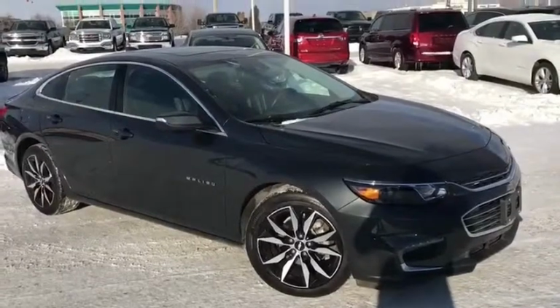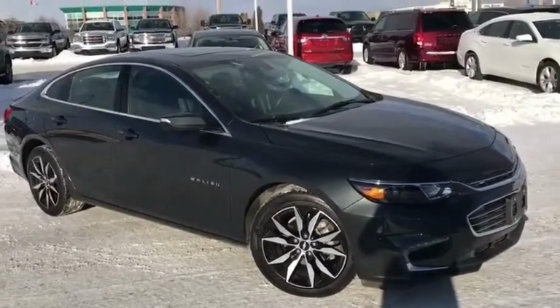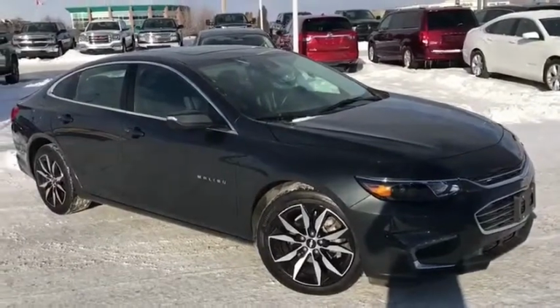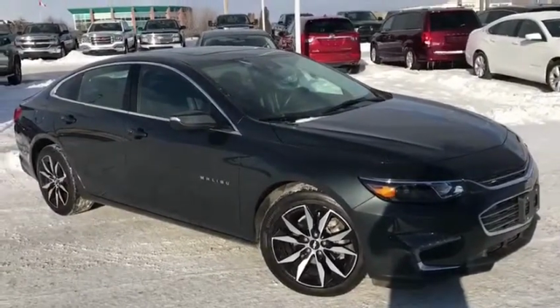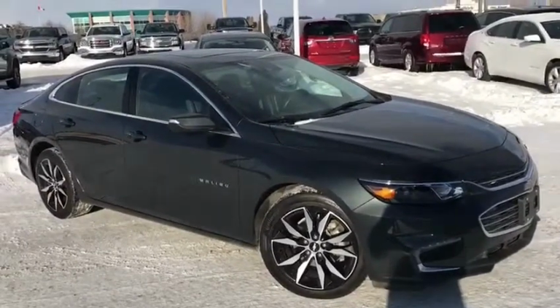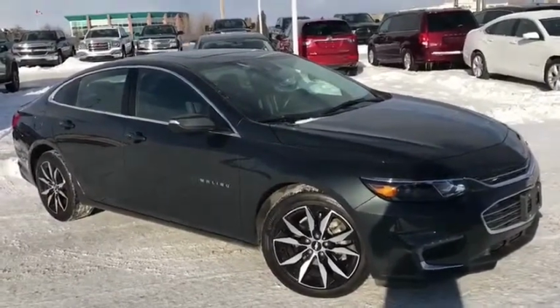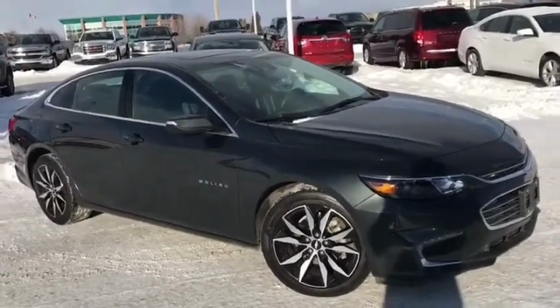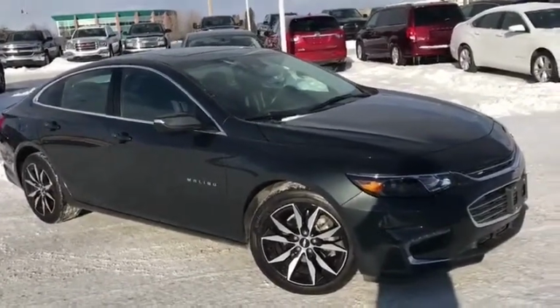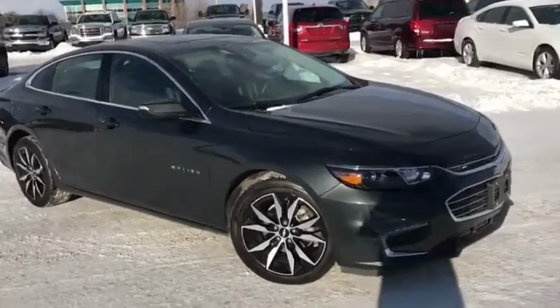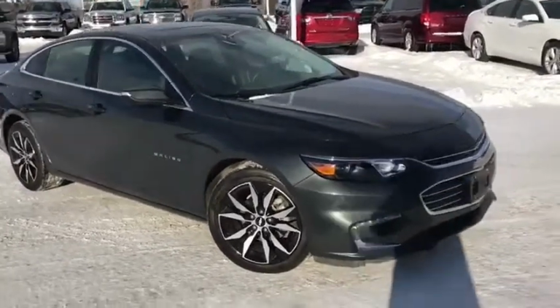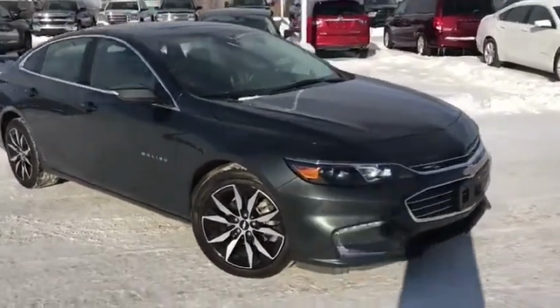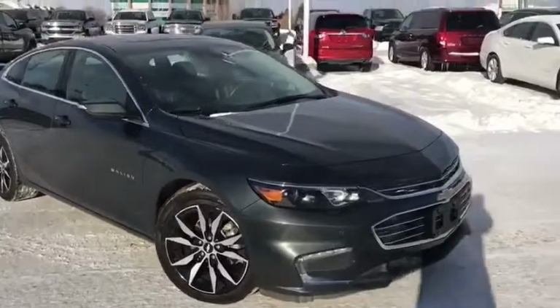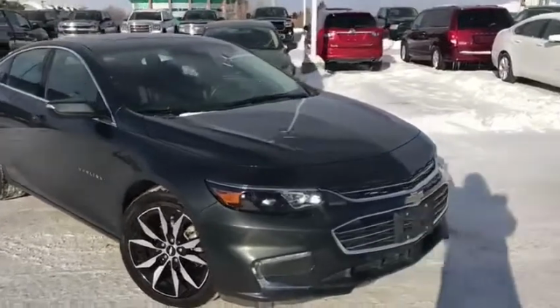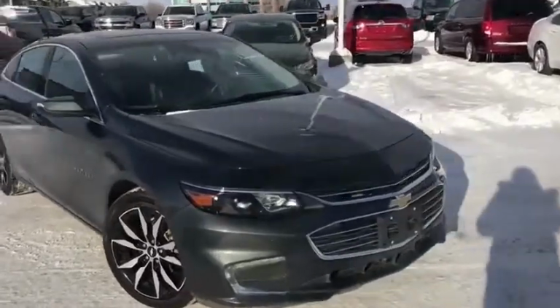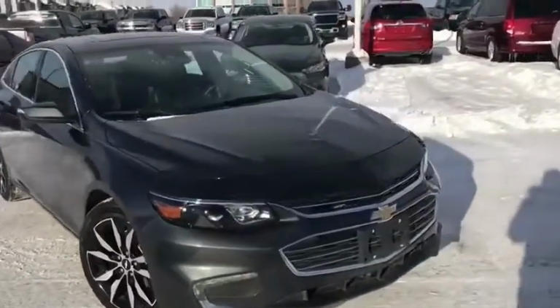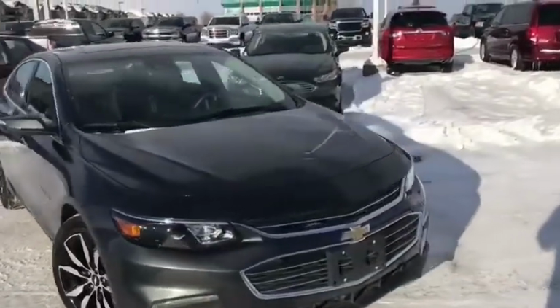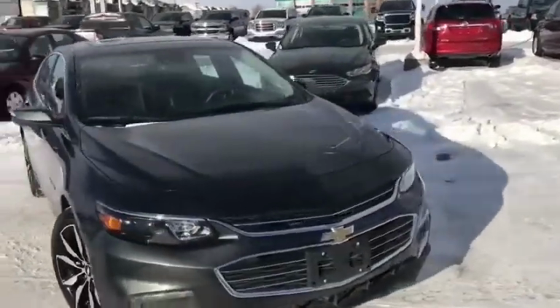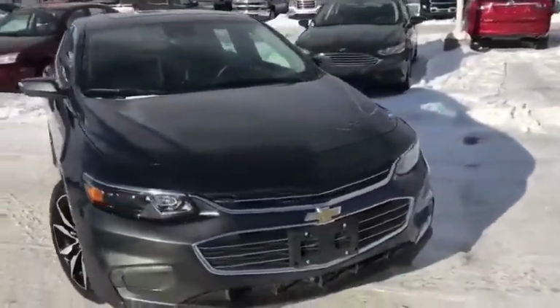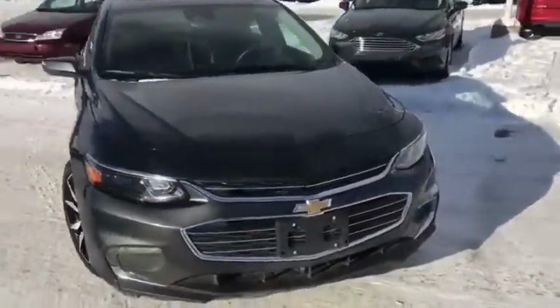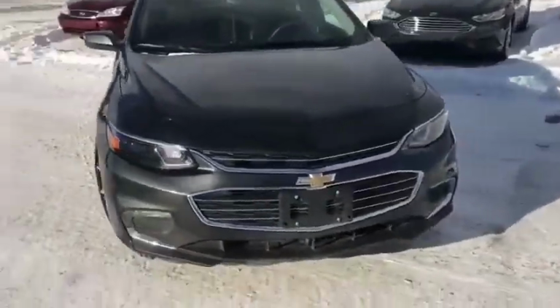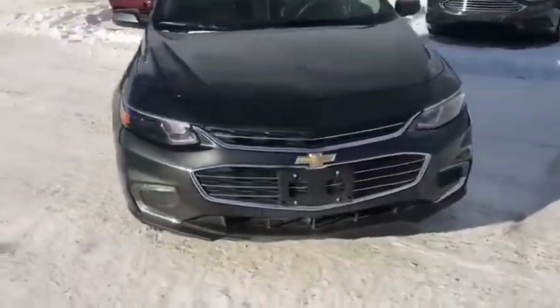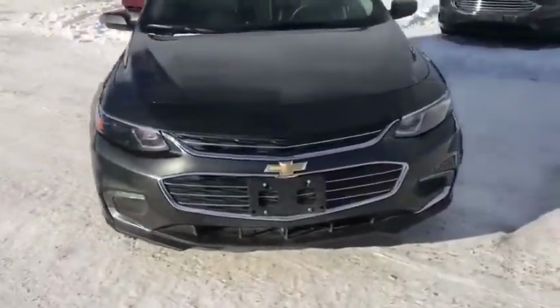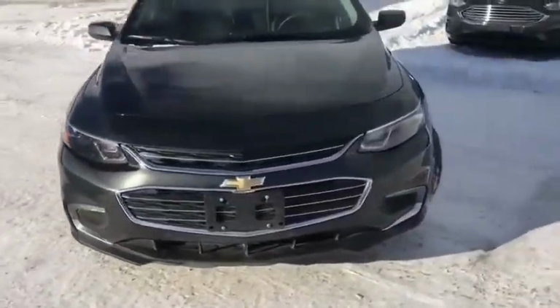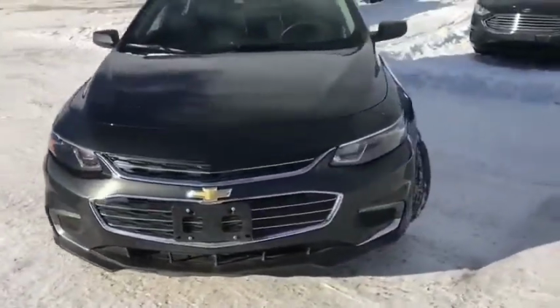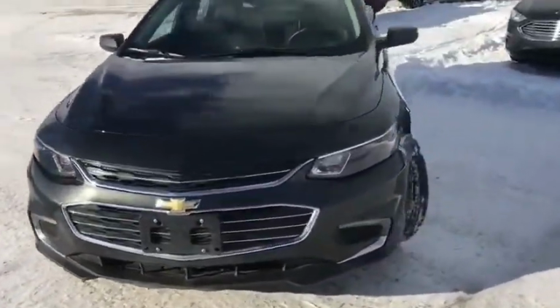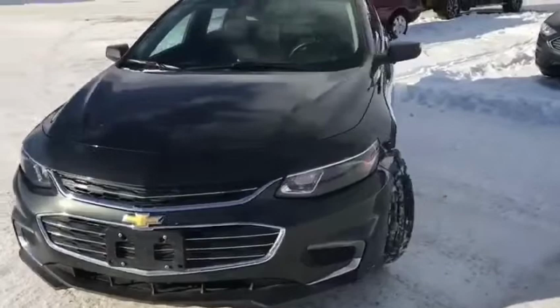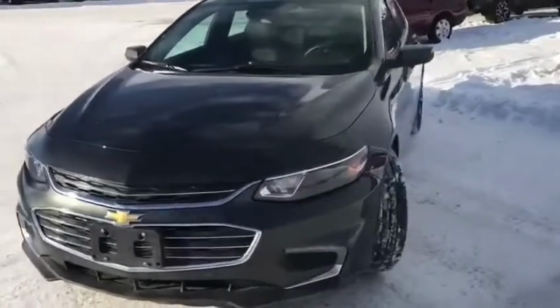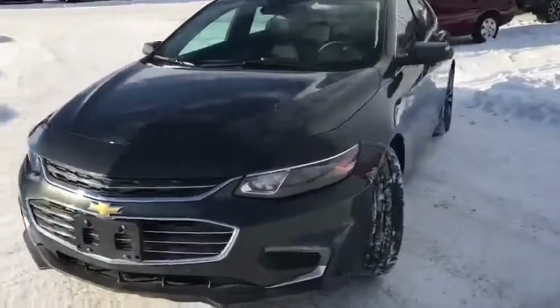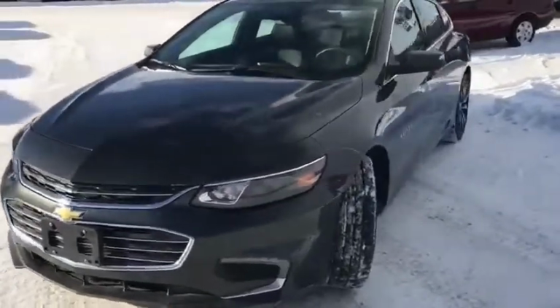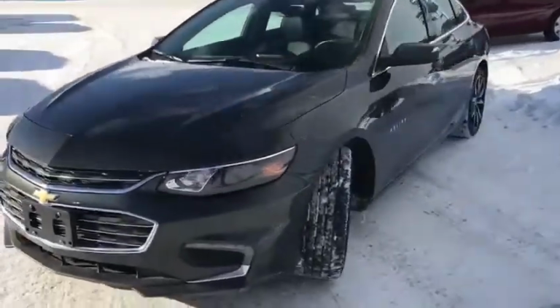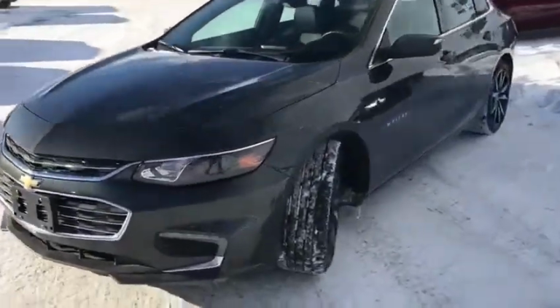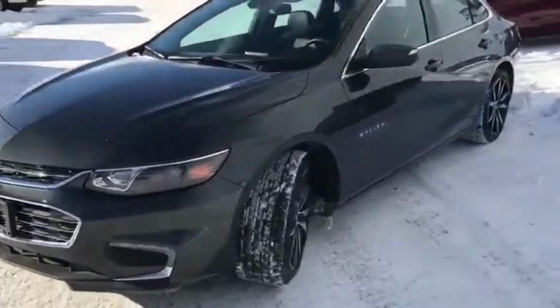Hello everyone. I want to introduce our 2018 Chevy Malibu. It is in nightfall gray. This vehicle does have sensors all the way around it. Those are used for a few of the safety features that I'll talk about in a few minutes here.